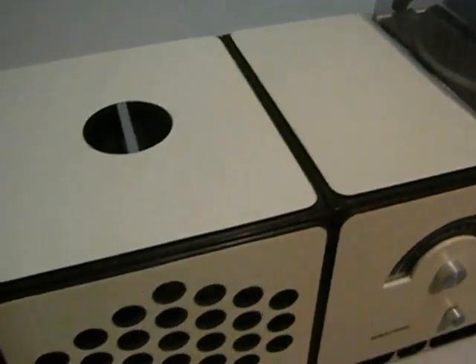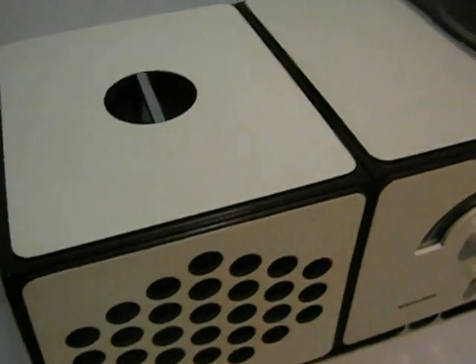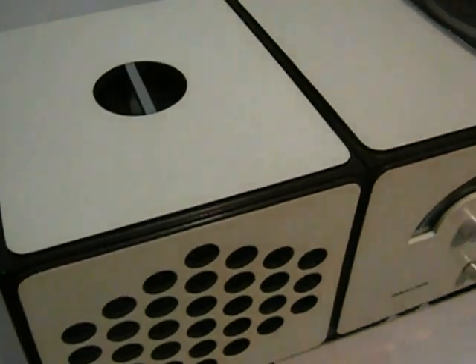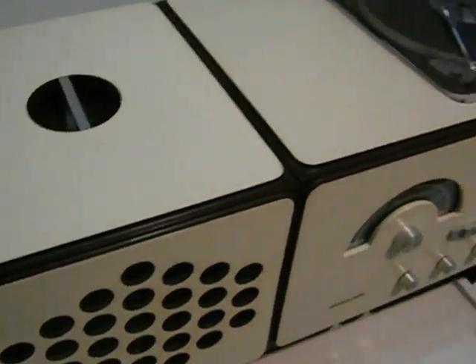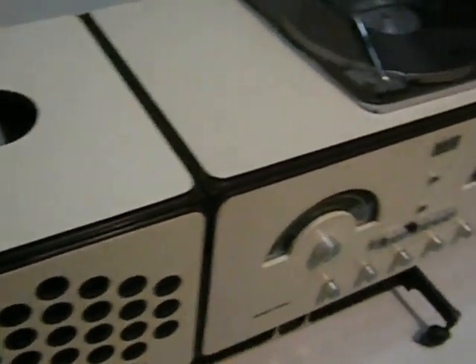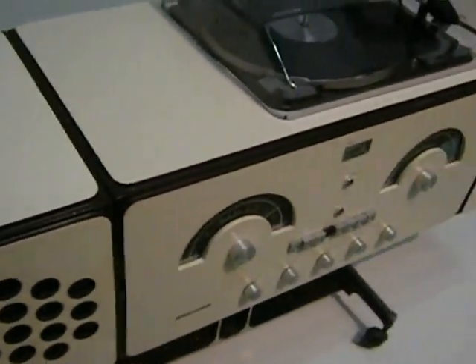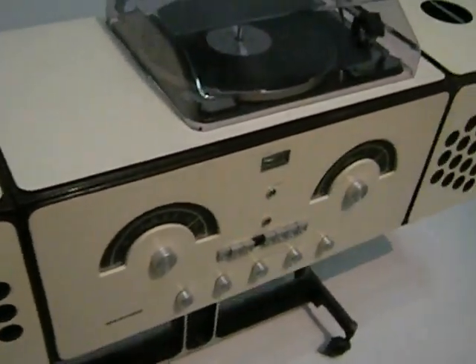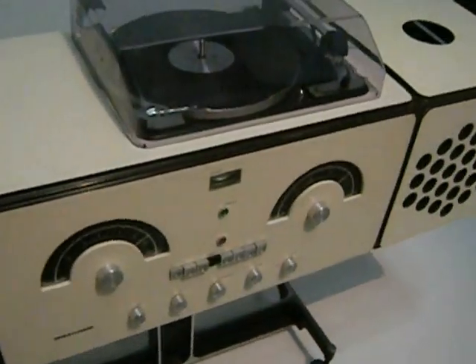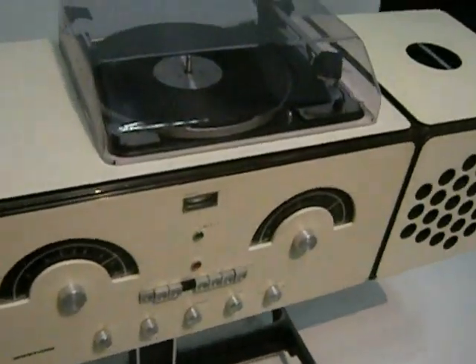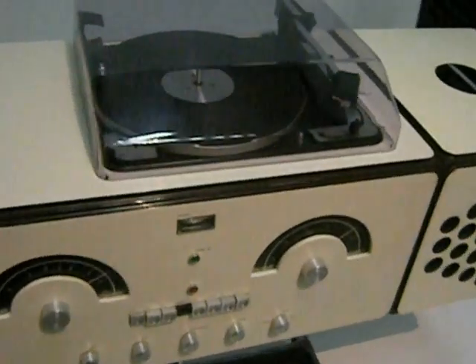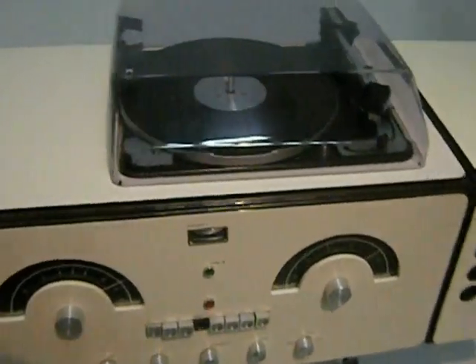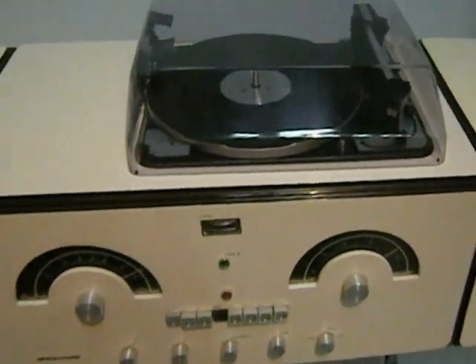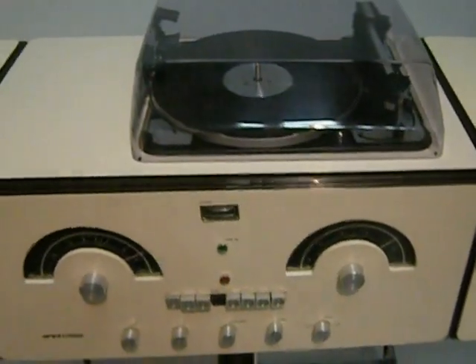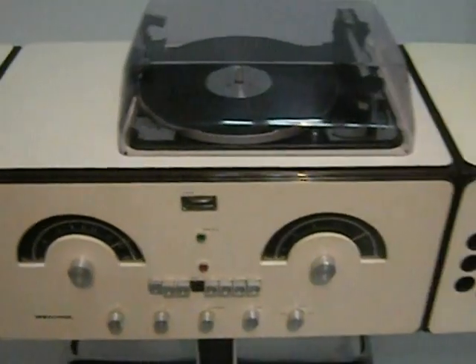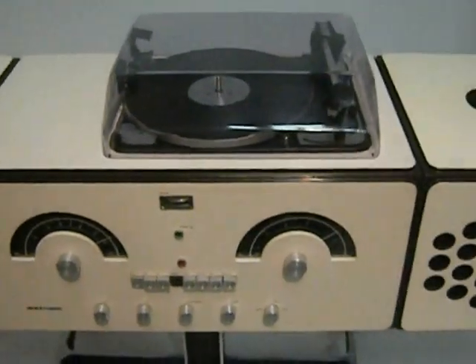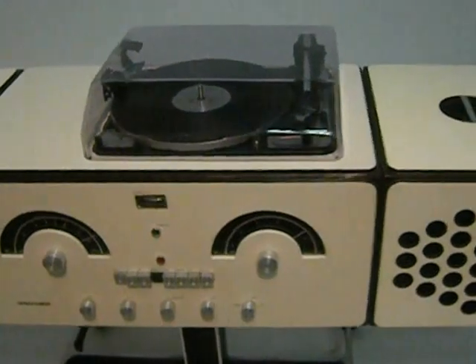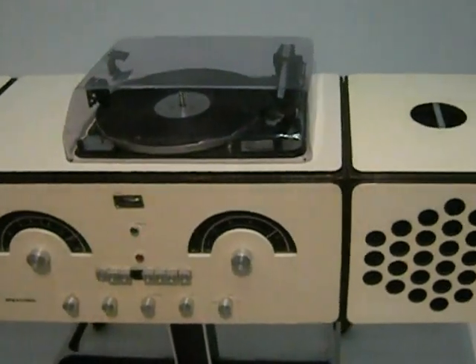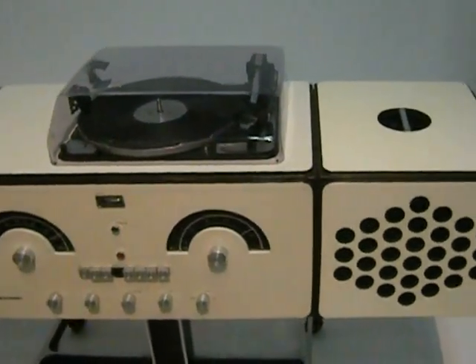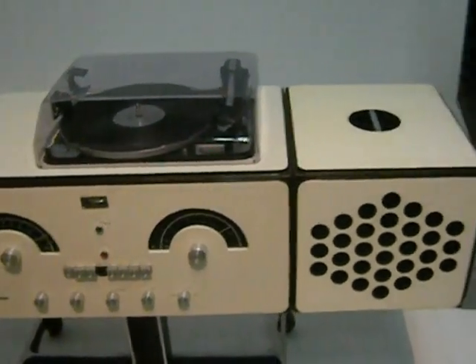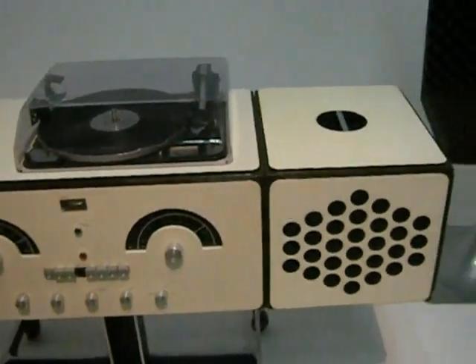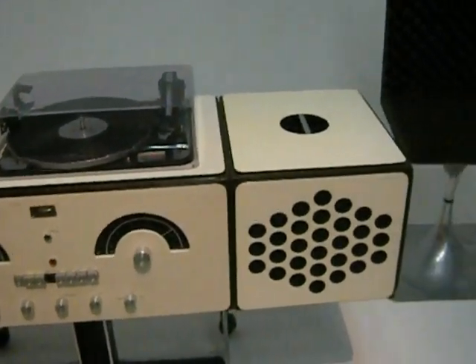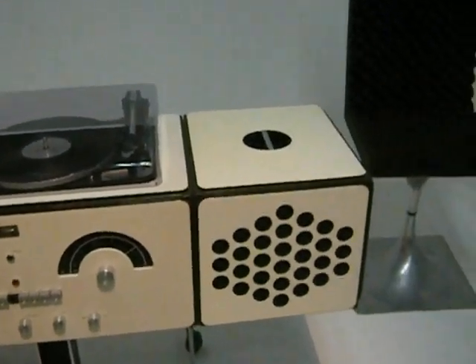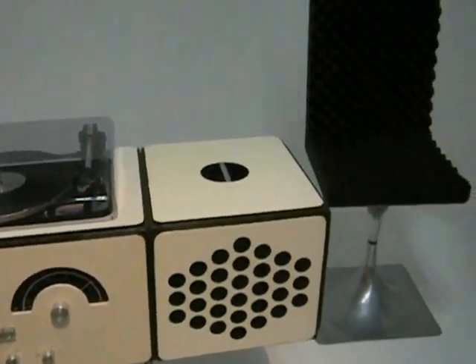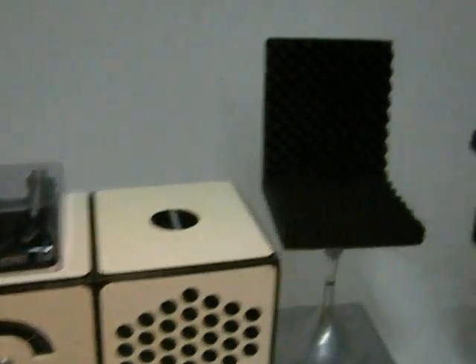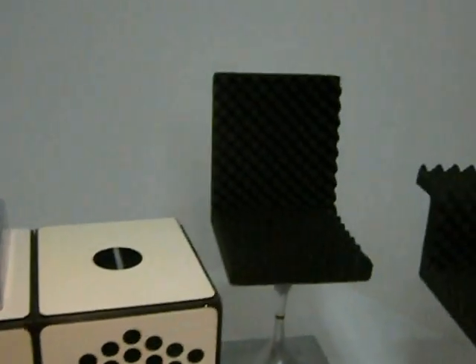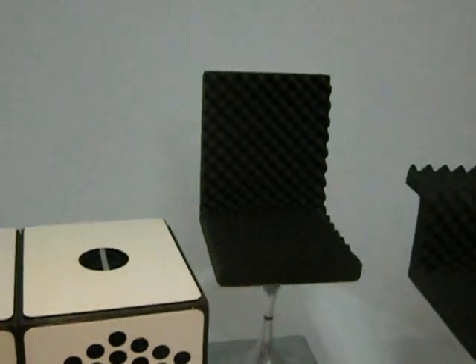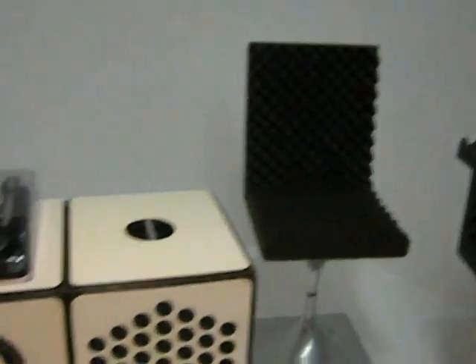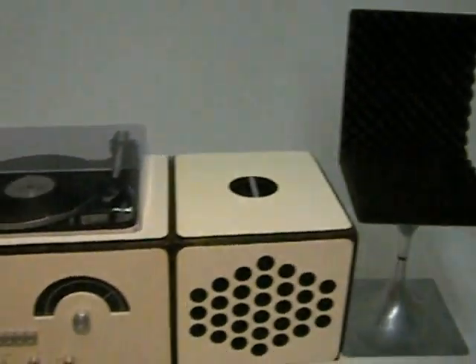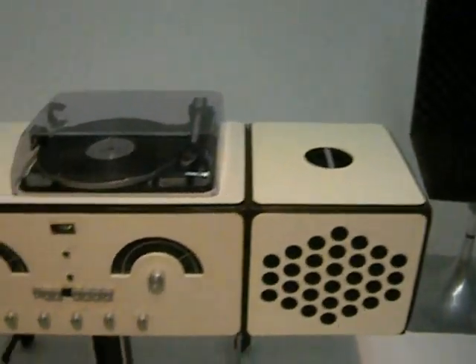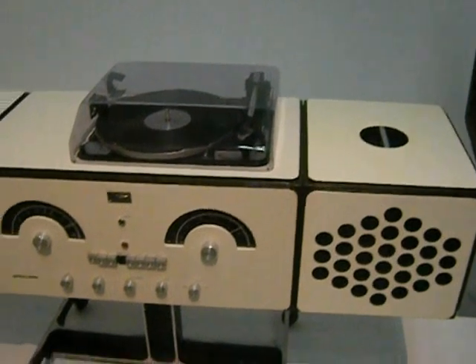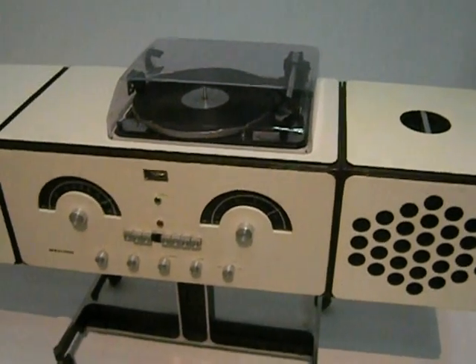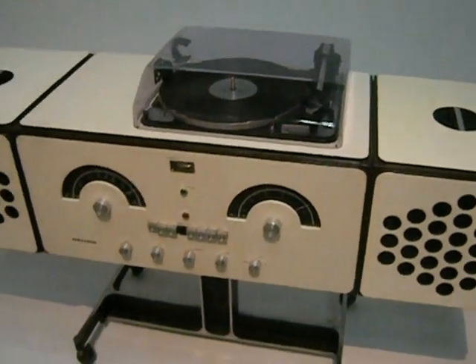1965. Record player hi-fi. Really cool. Beautiful. Looks like Clockwork Orange, you know?